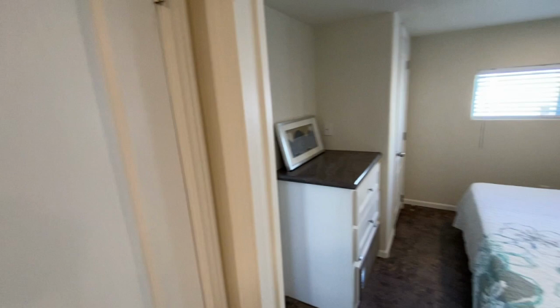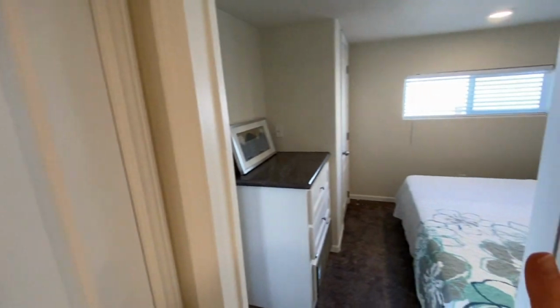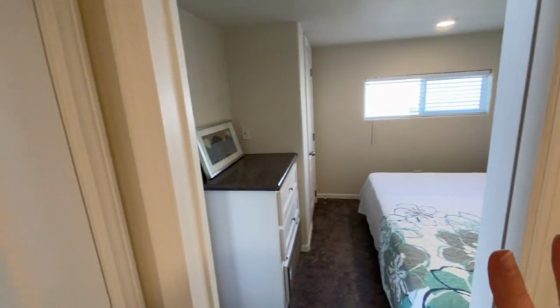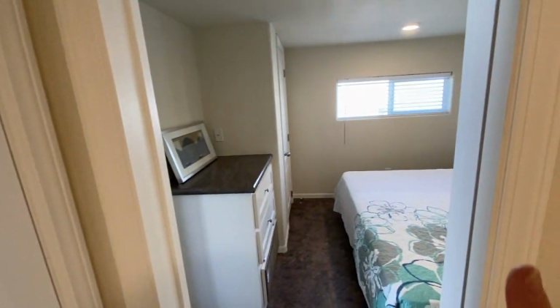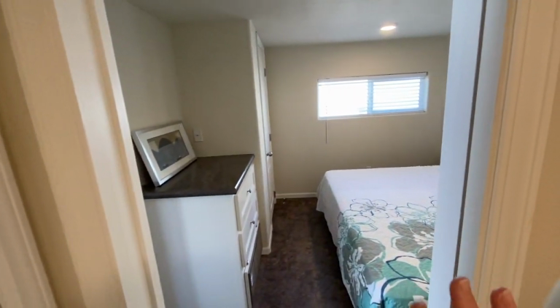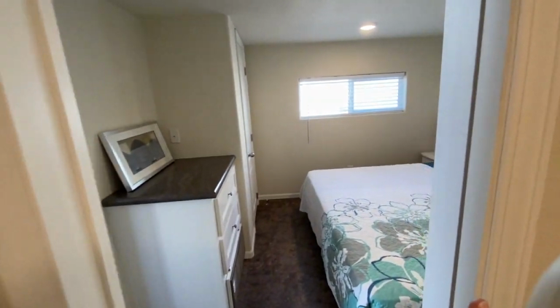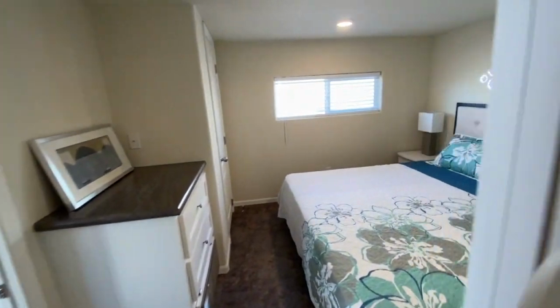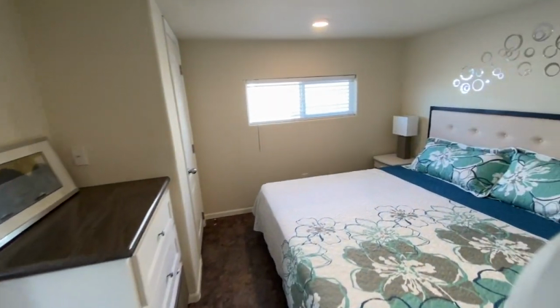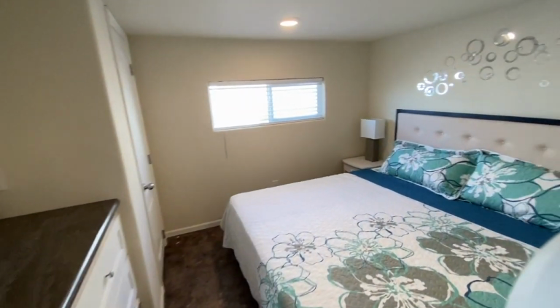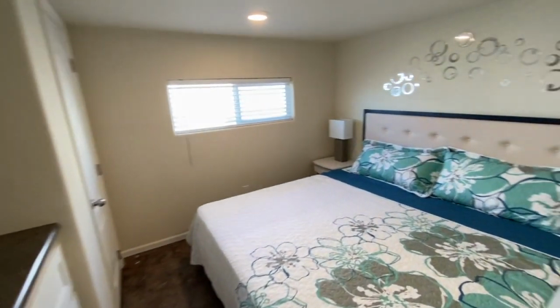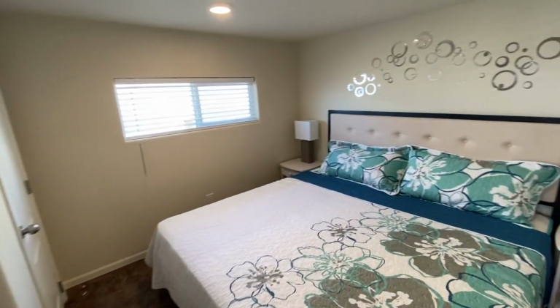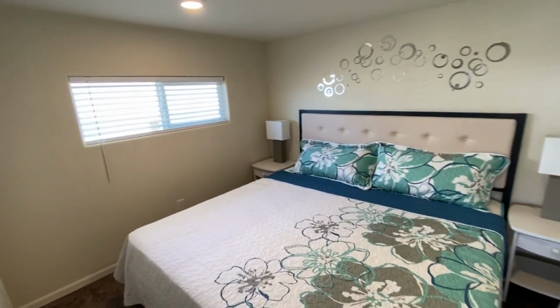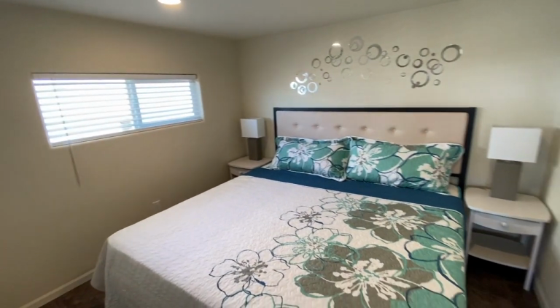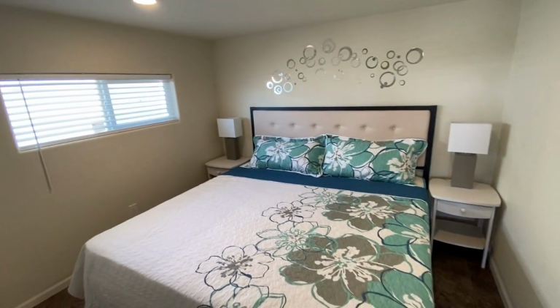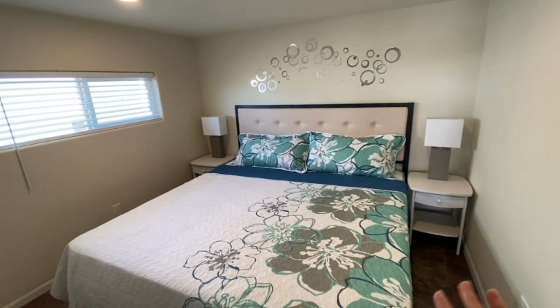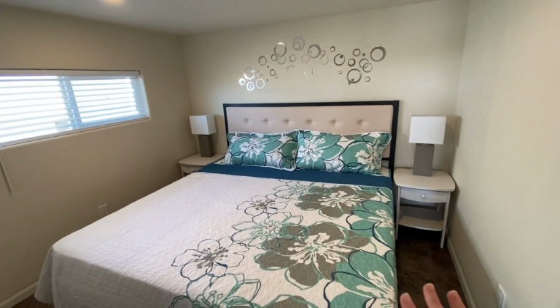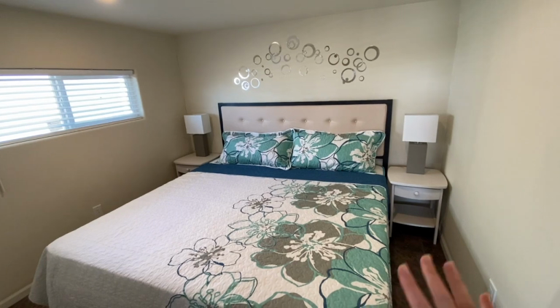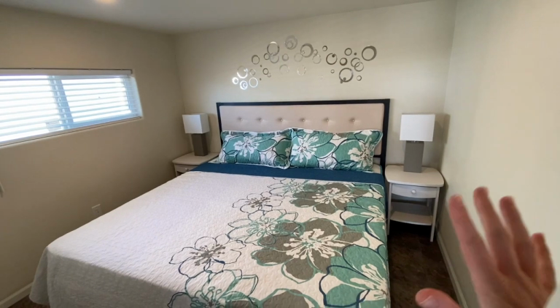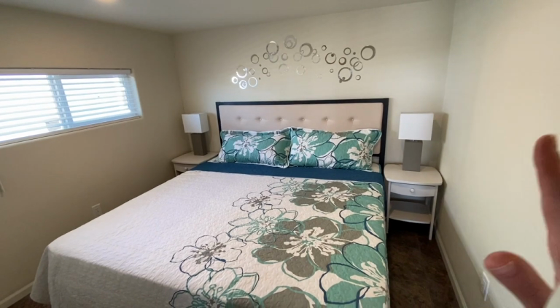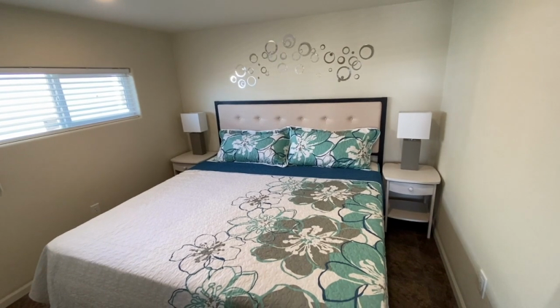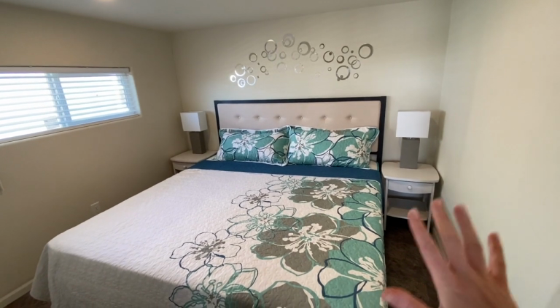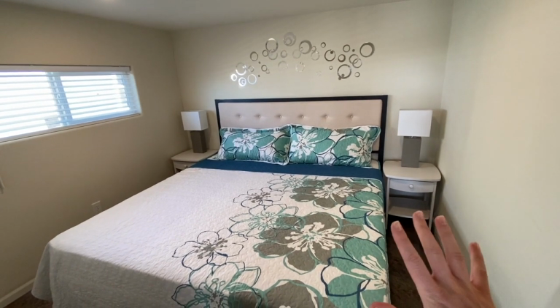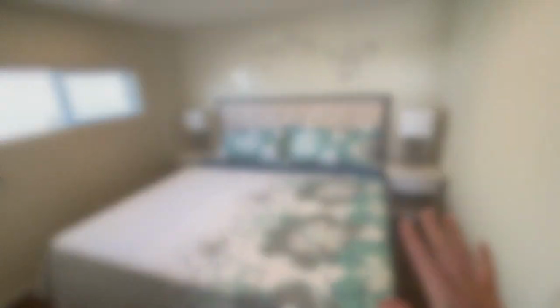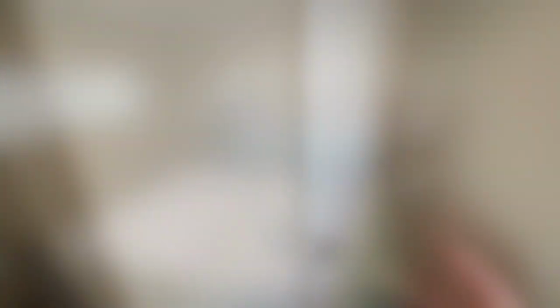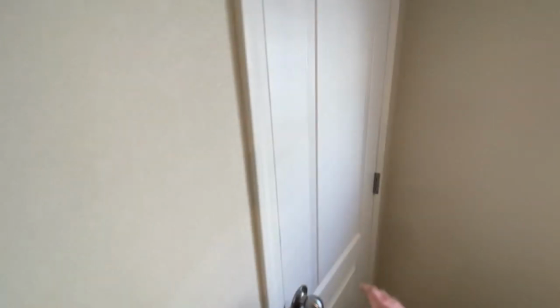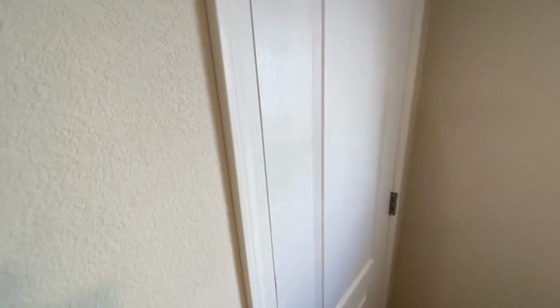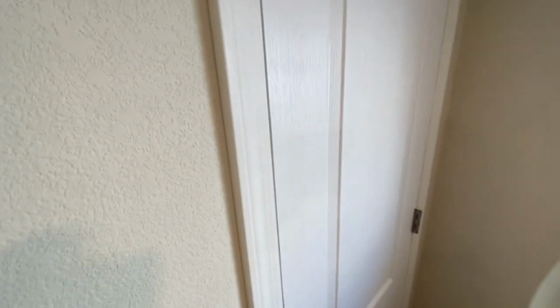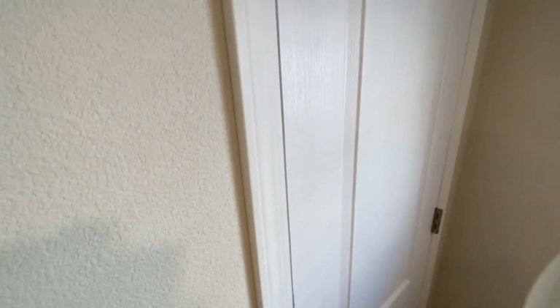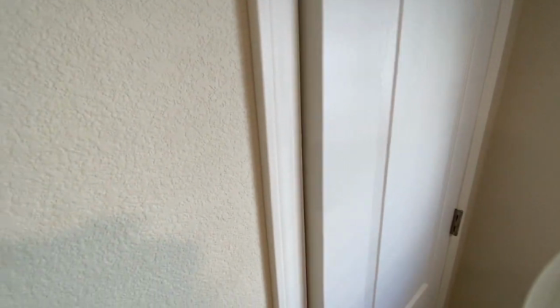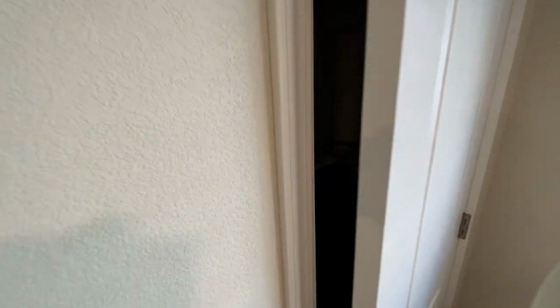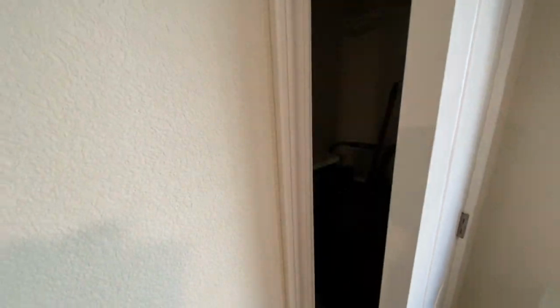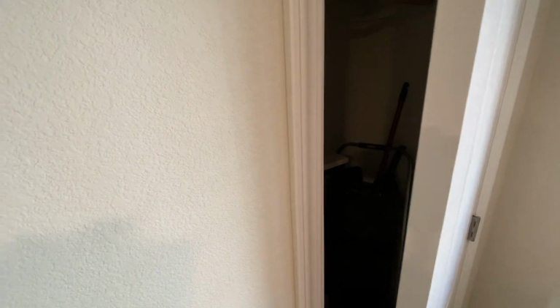That pocket door leads into the master bedroom. This is a nice large bedroom — there's enough space for a king-size bed in here. There's also a closet as well.